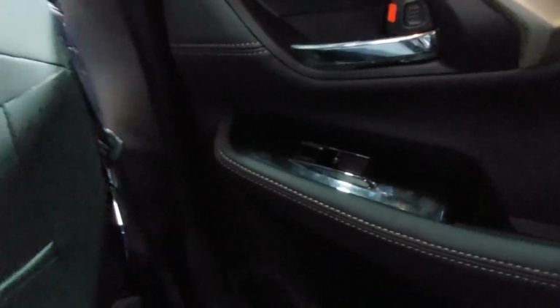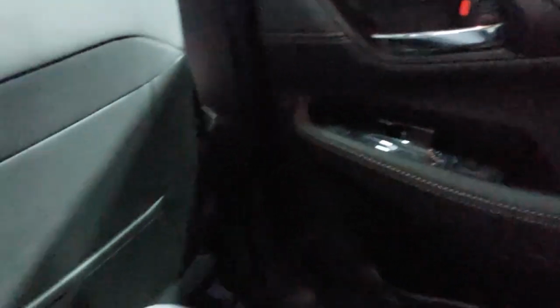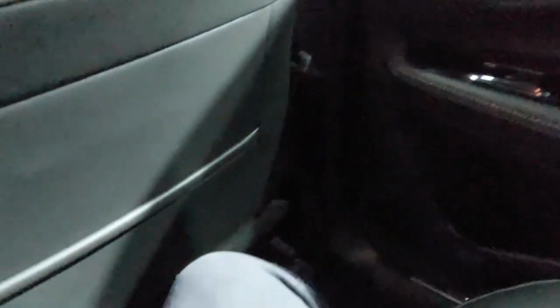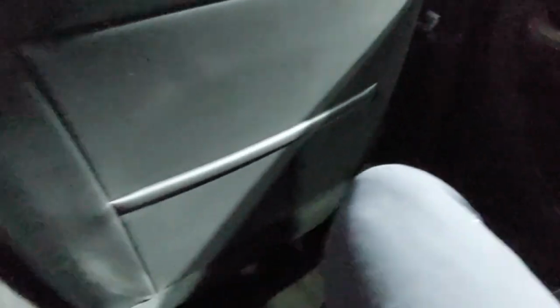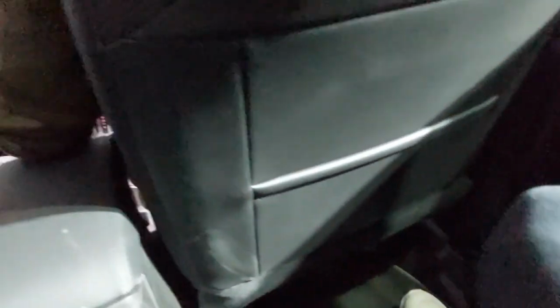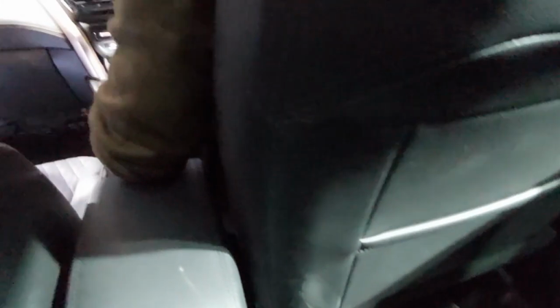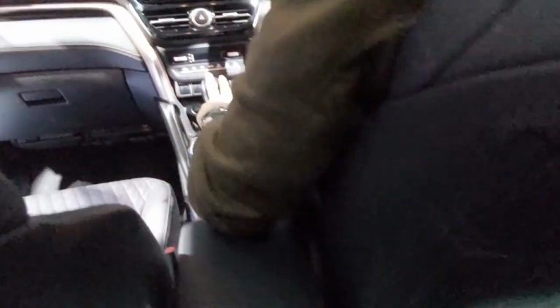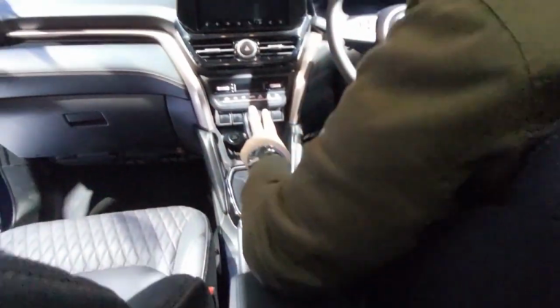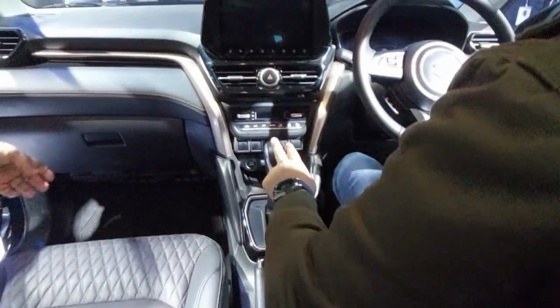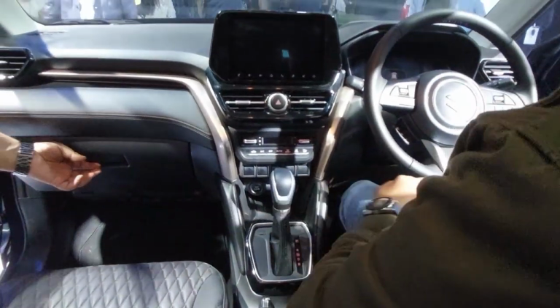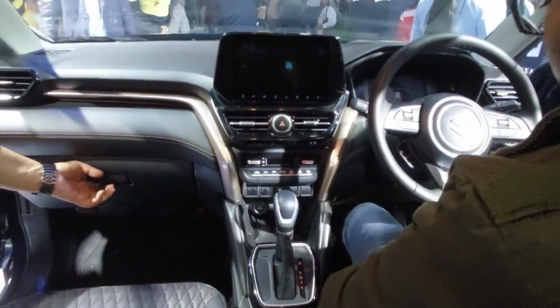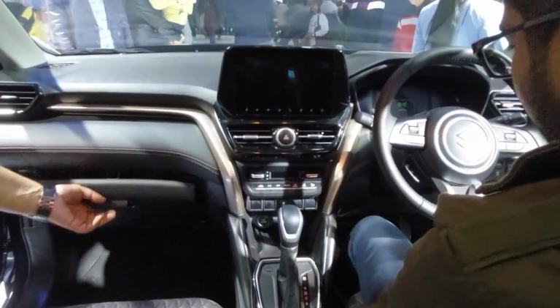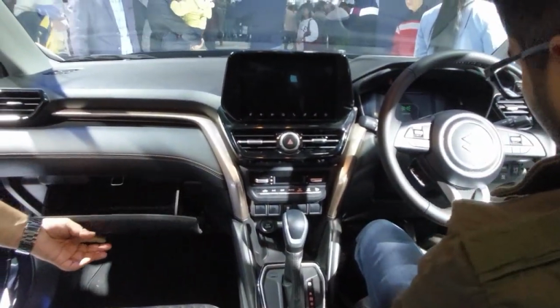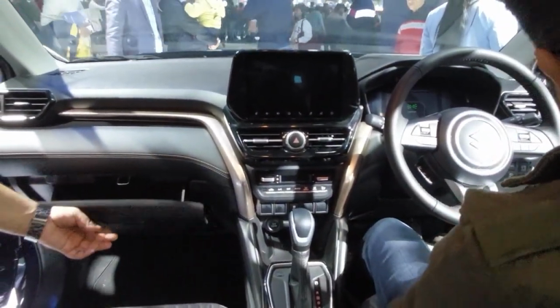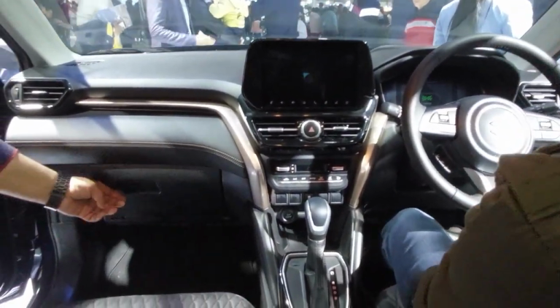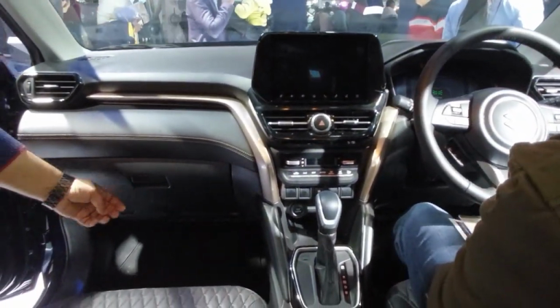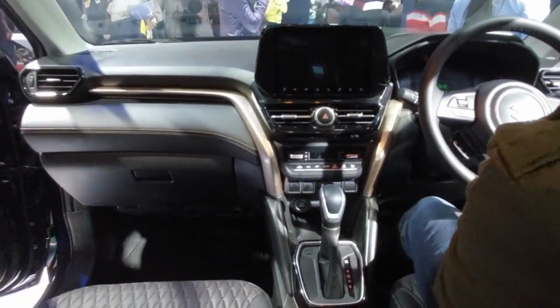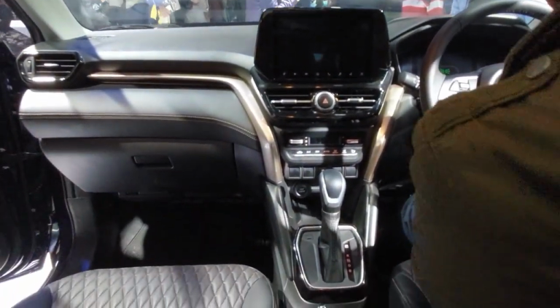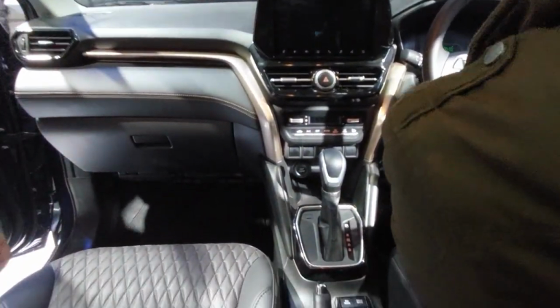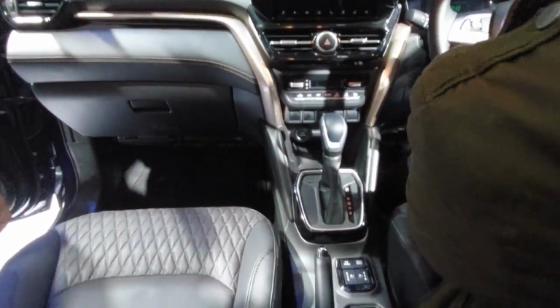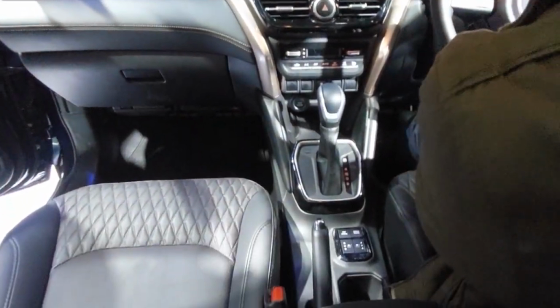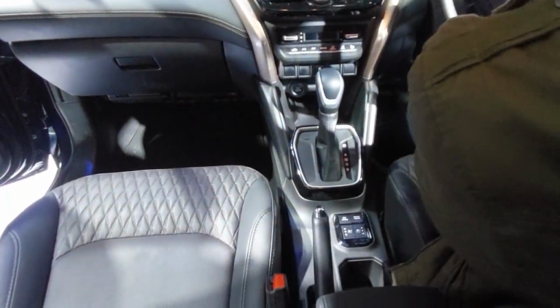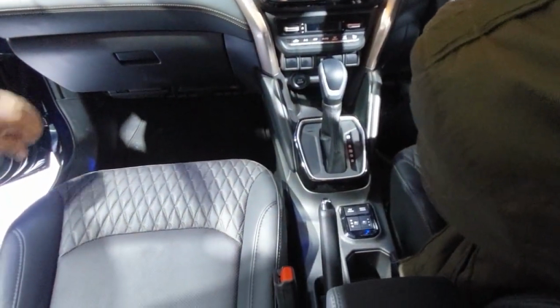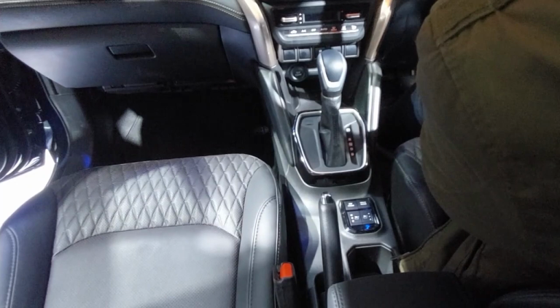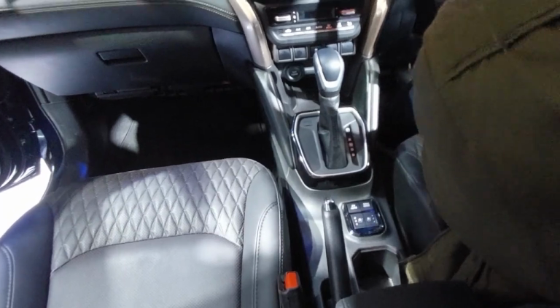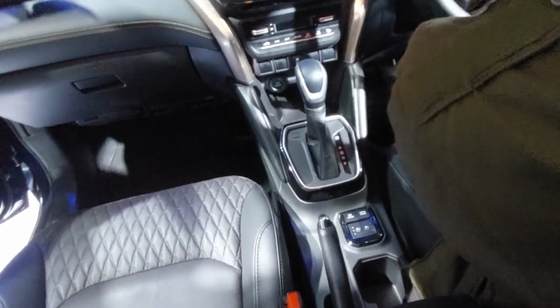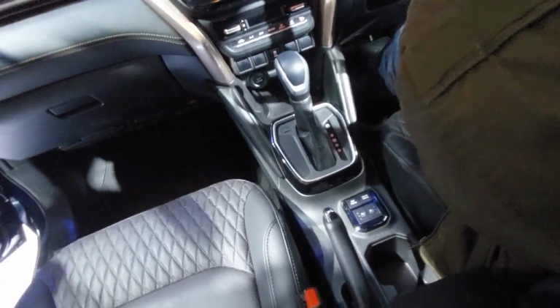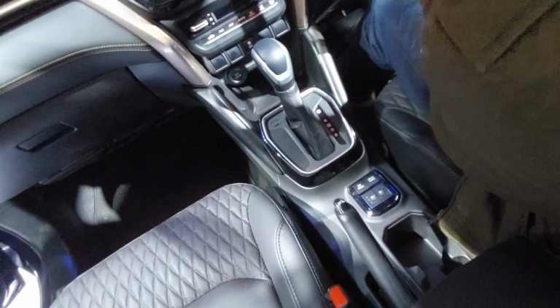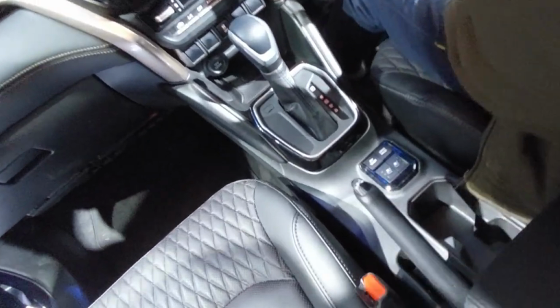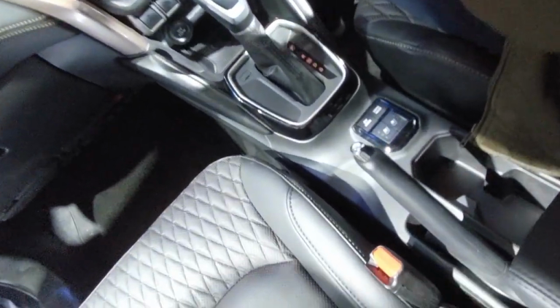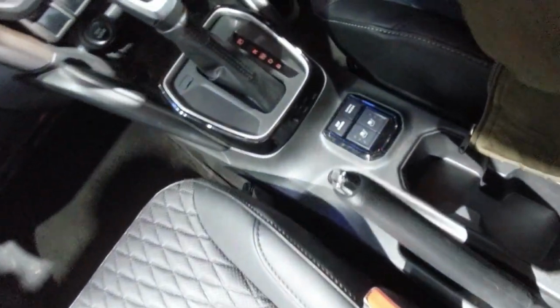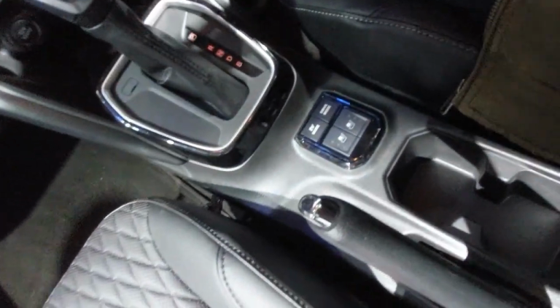There are magazine holders, a decent glove box, cup holders, and many buttons inside the cabin.